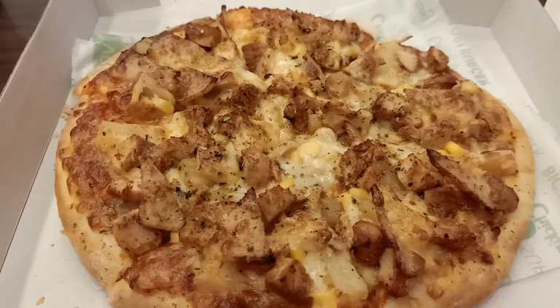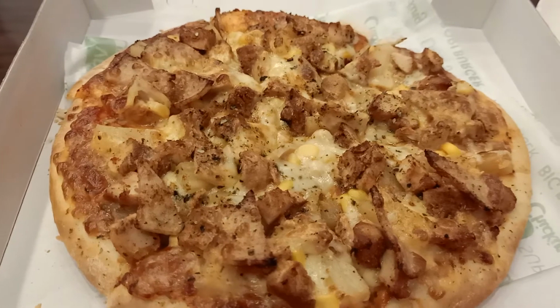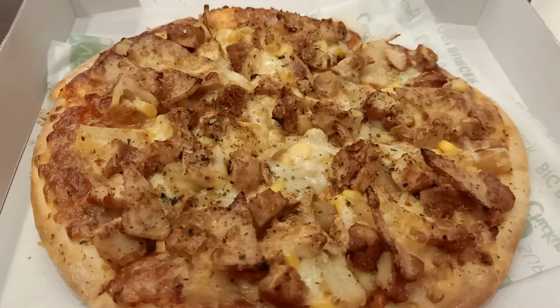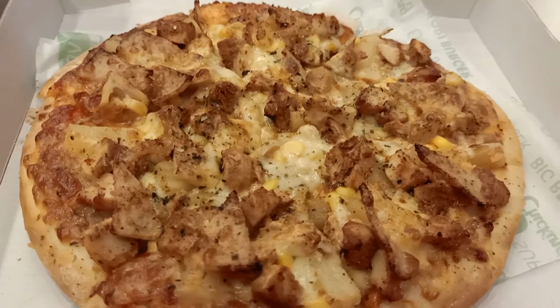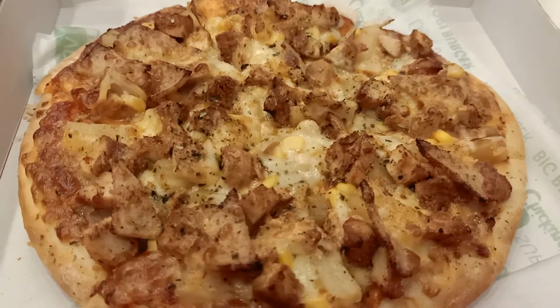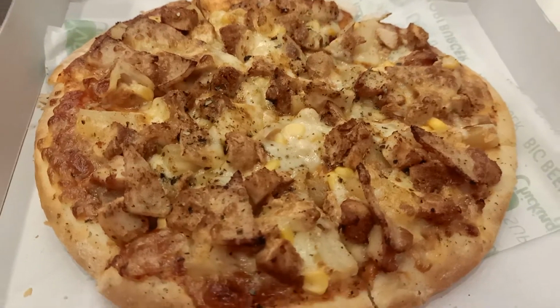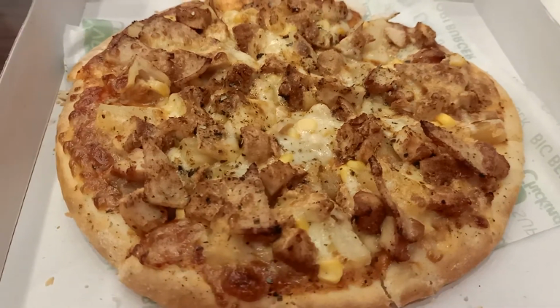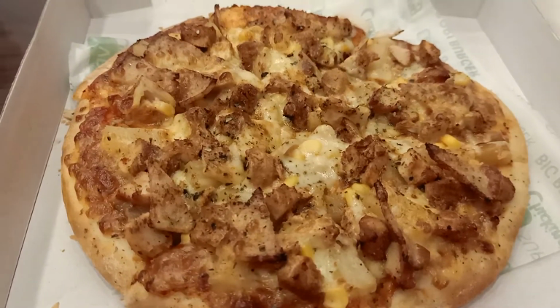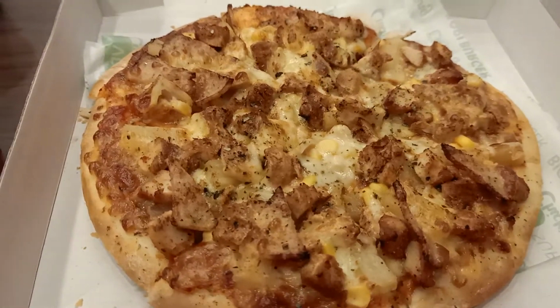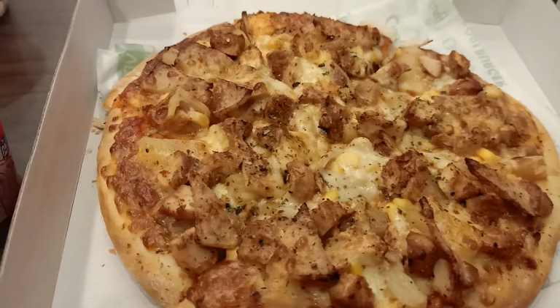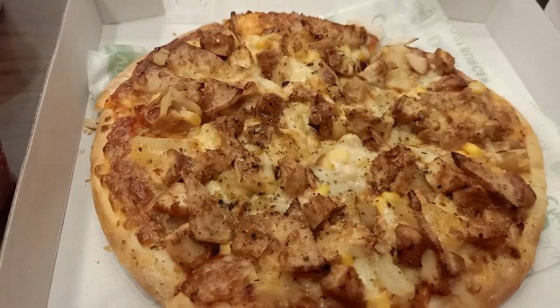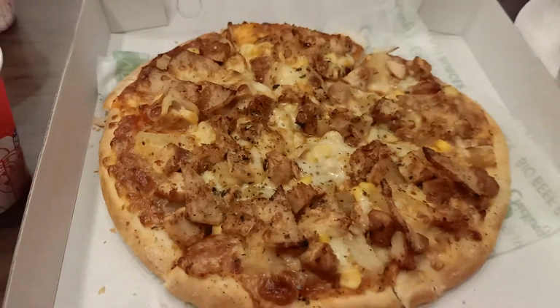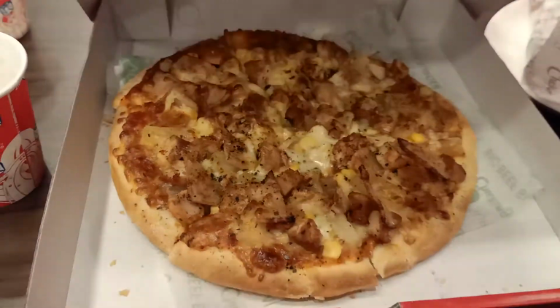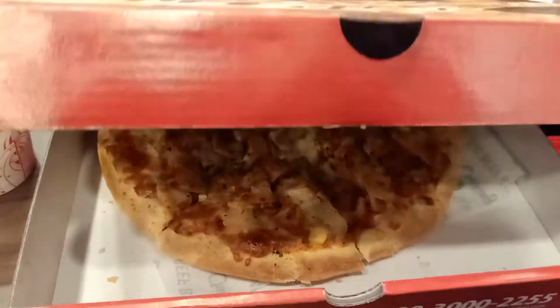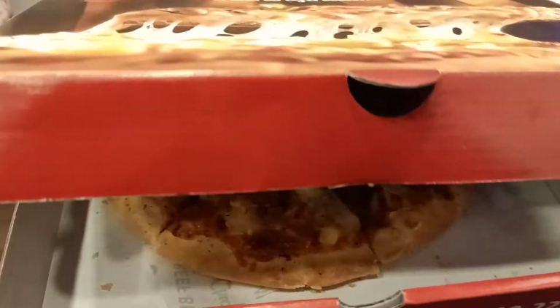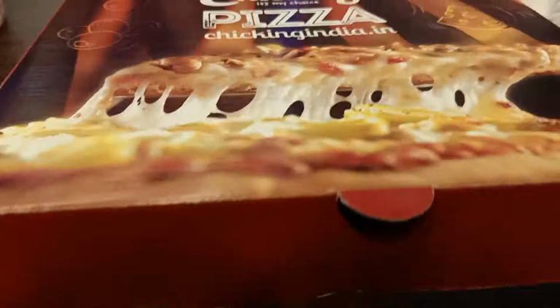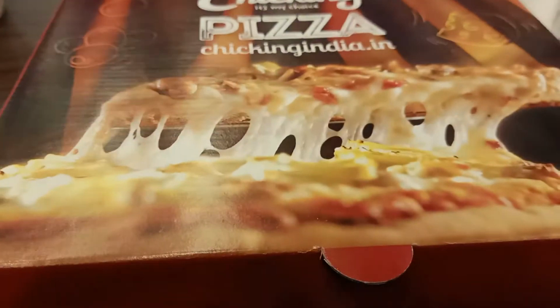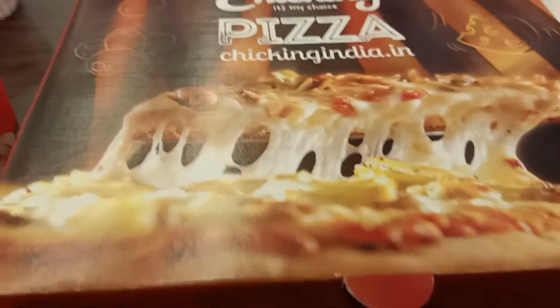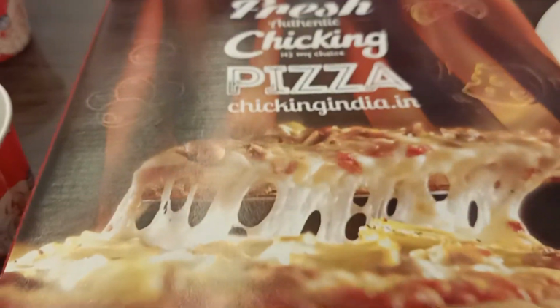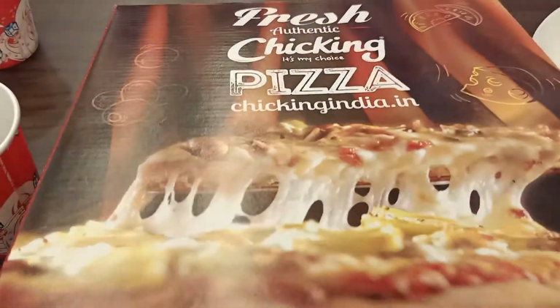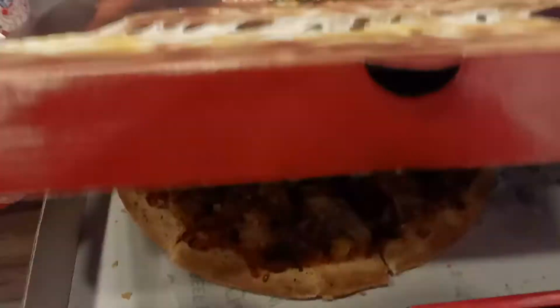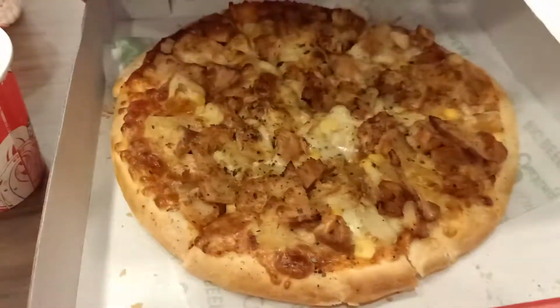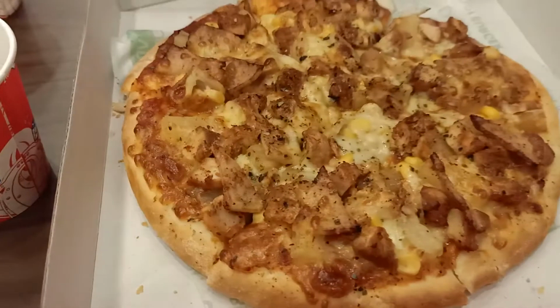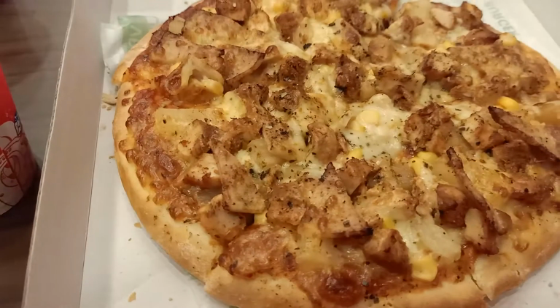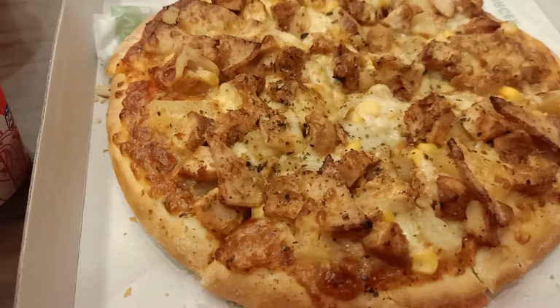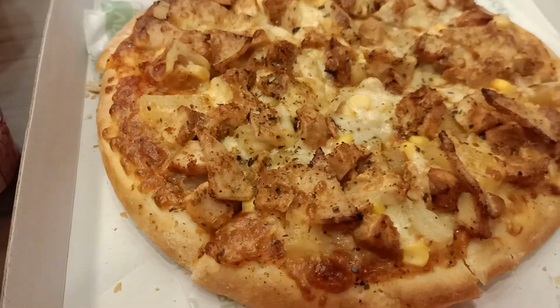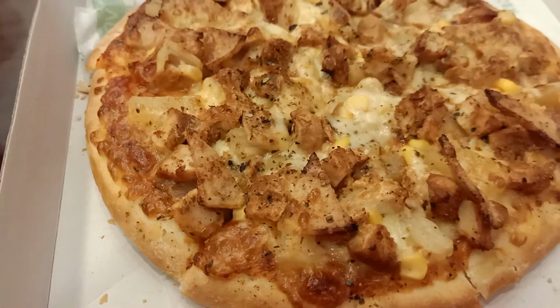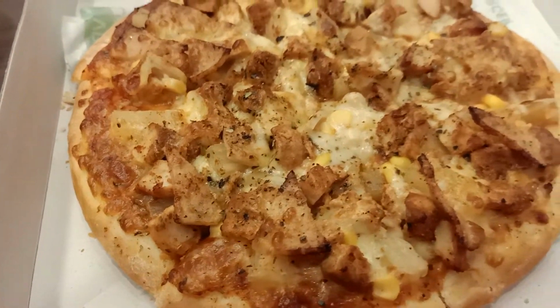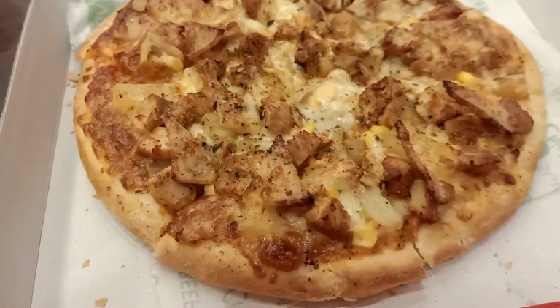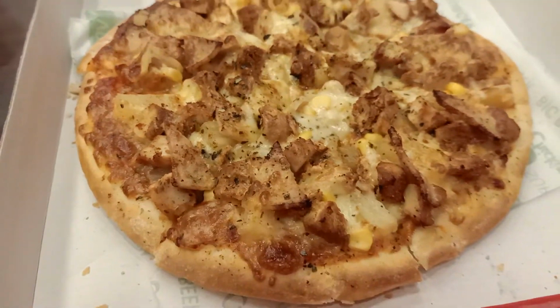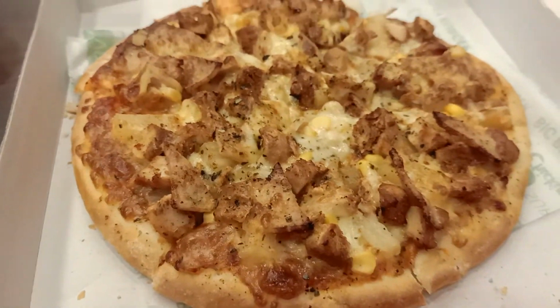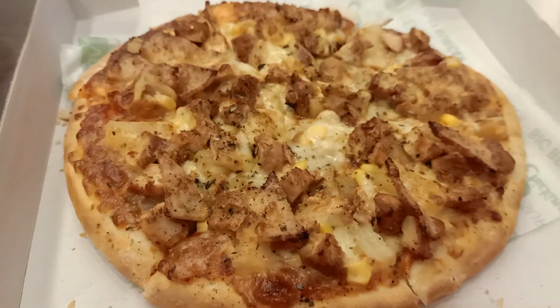Hey there guys, I'm here at Chikking. This is Chikking in Pallariwata. They have a pizza page as well. So this is Adidu.